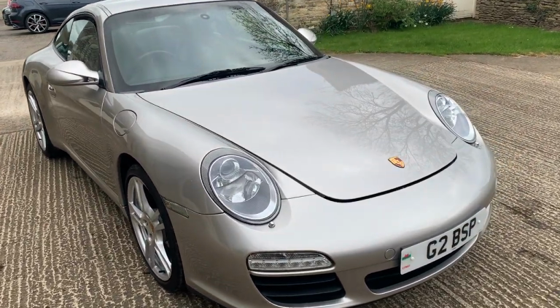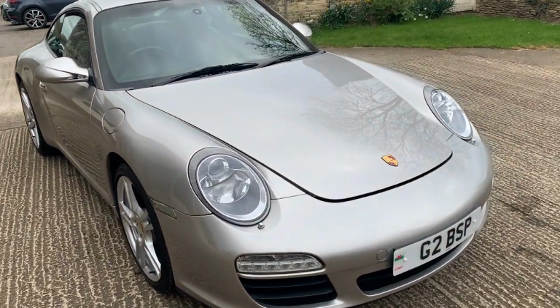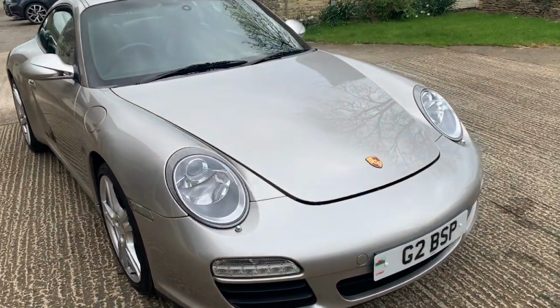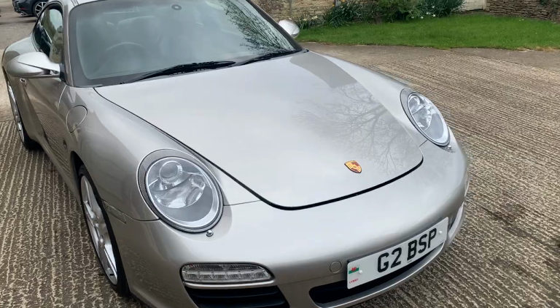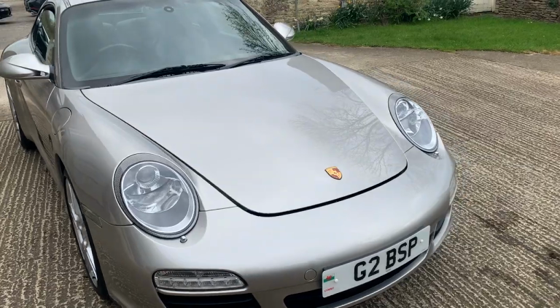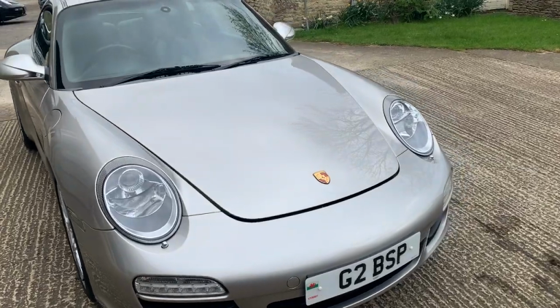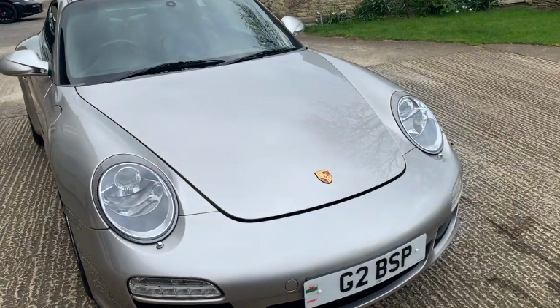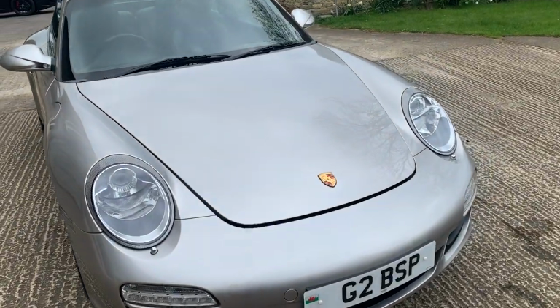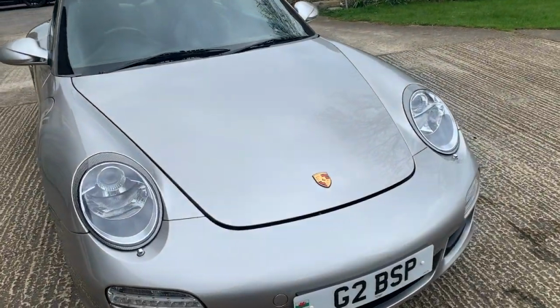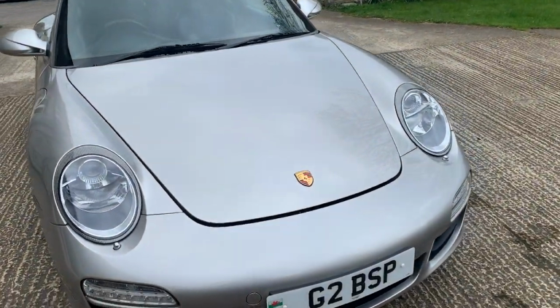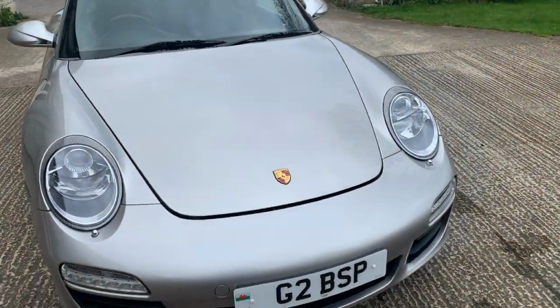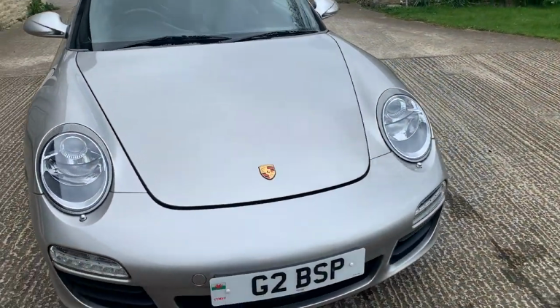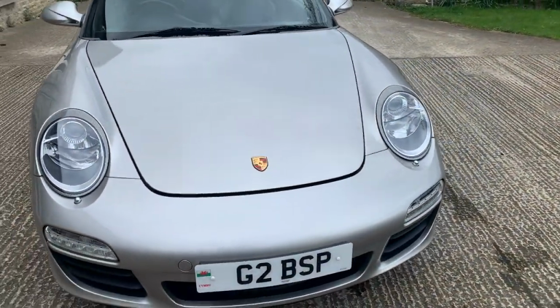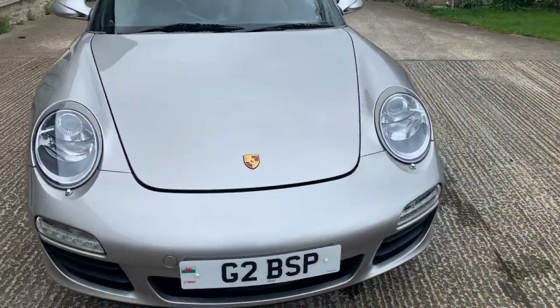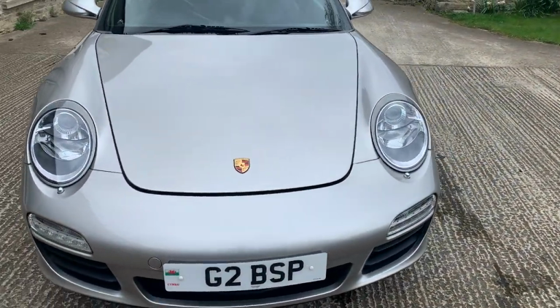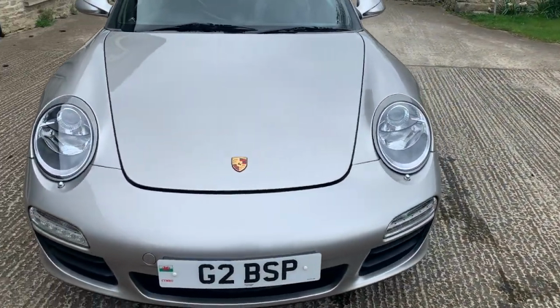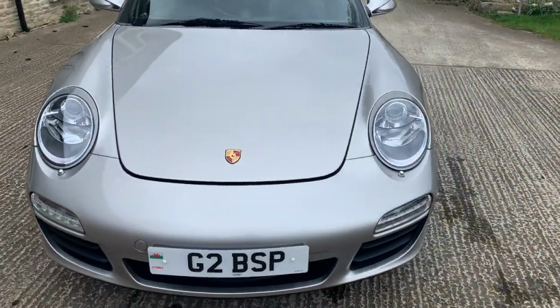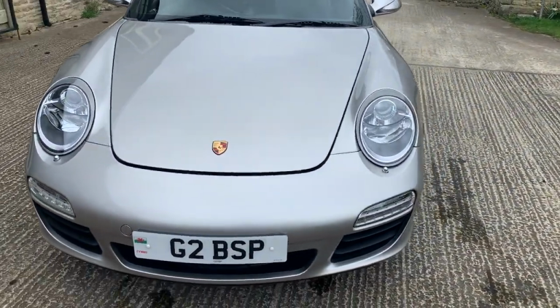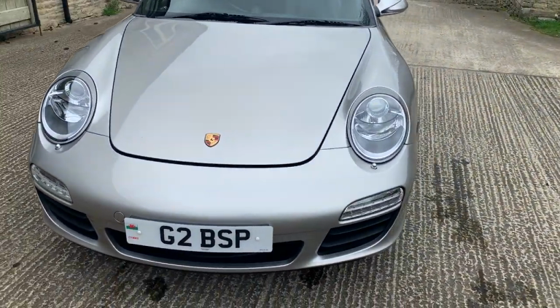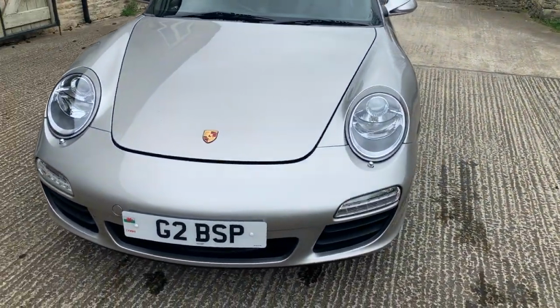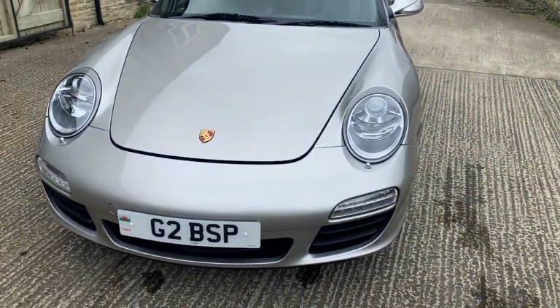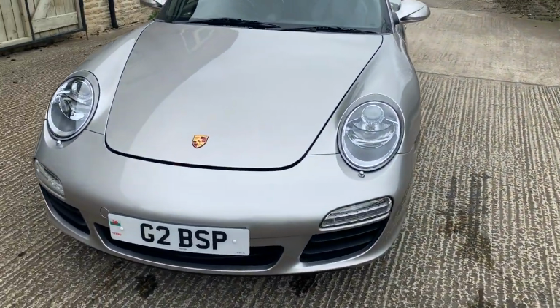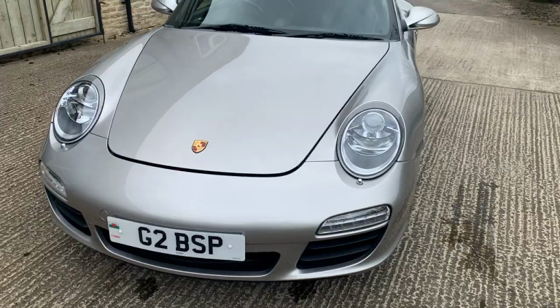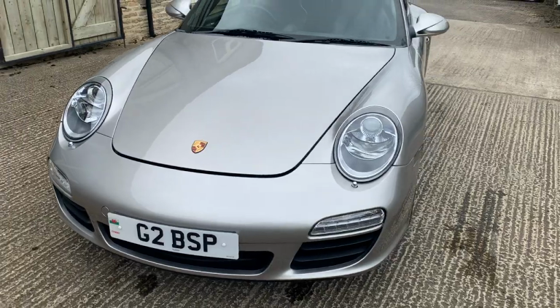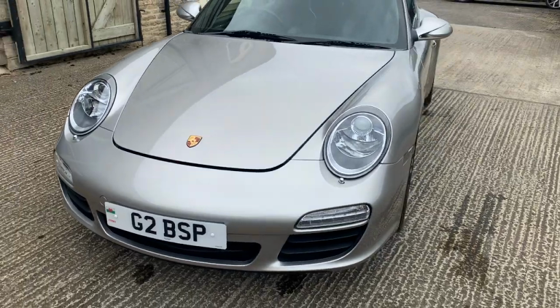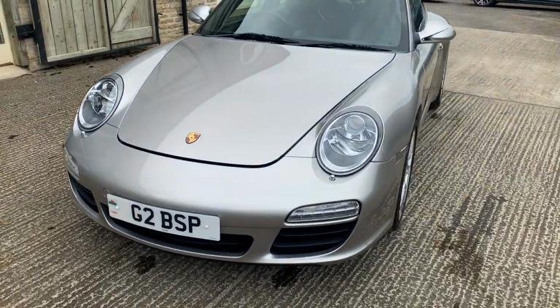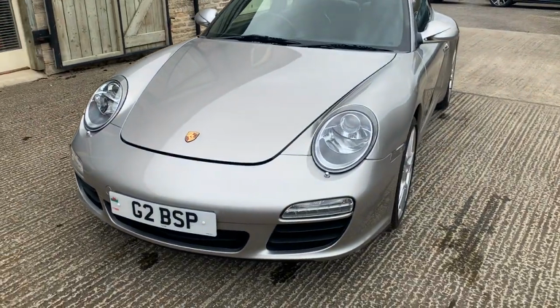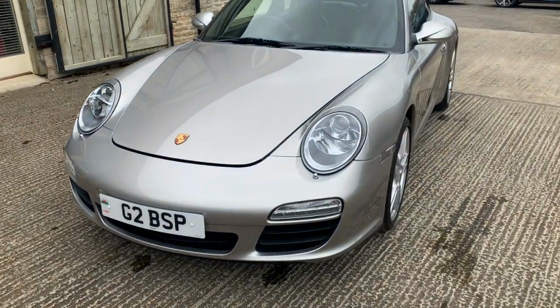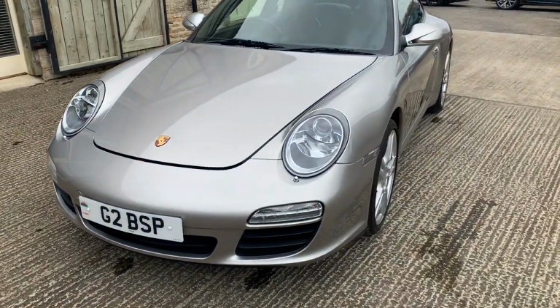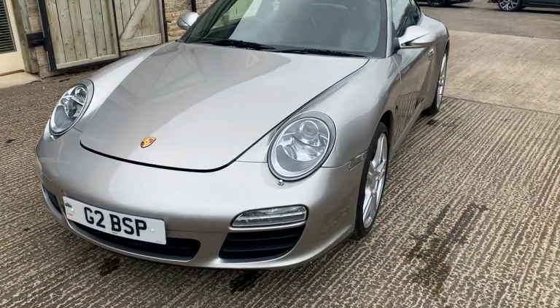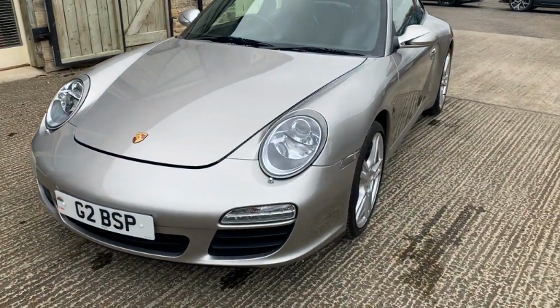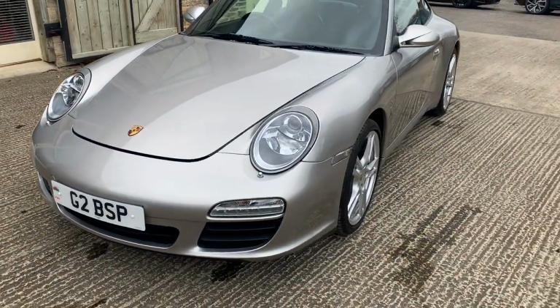Forgive the bonnet being opened, but that's so I can show you inside the bonnet in a little while — it does close. This is on a private plate; that plate will not be coming with the car, it will be retained, just to make that clear.